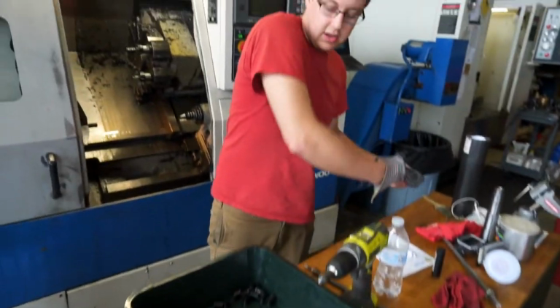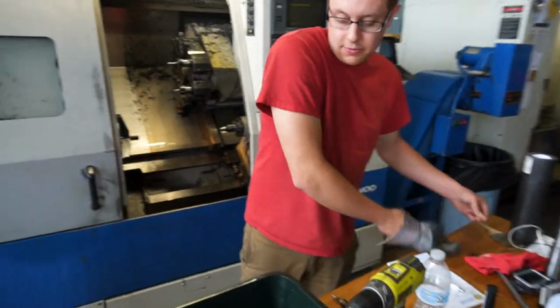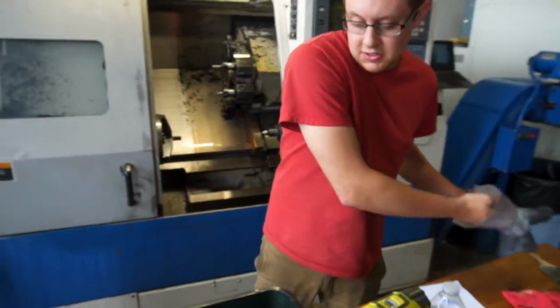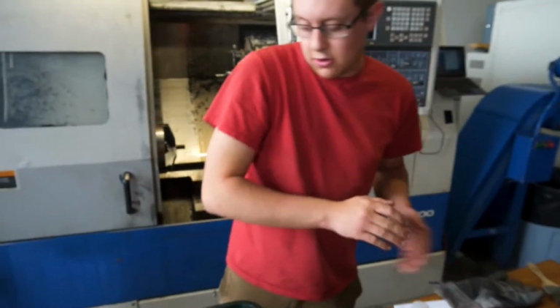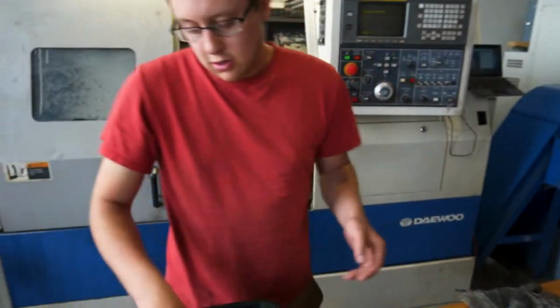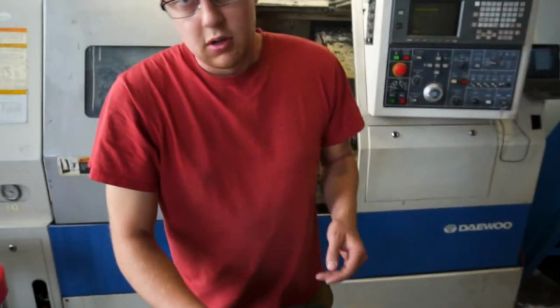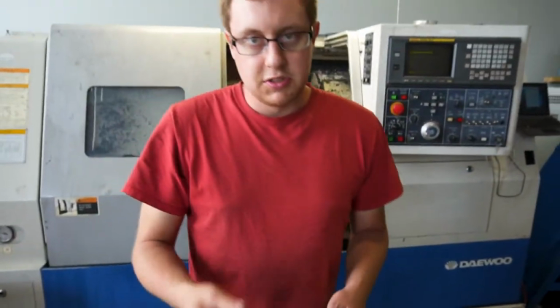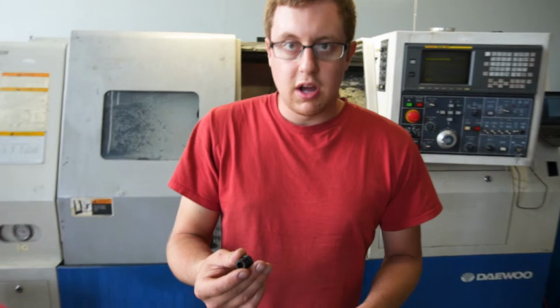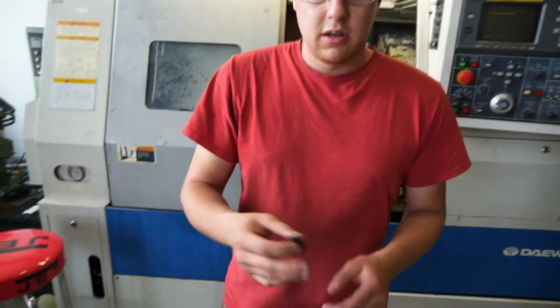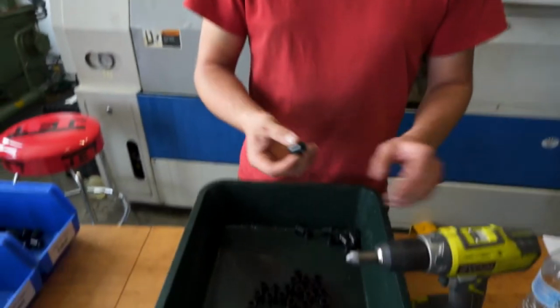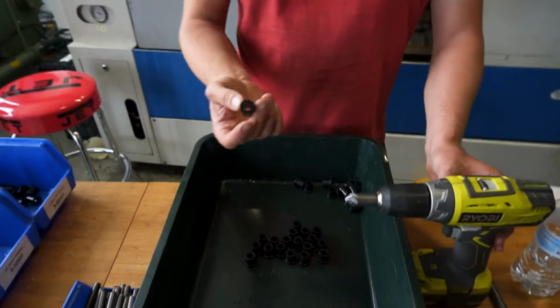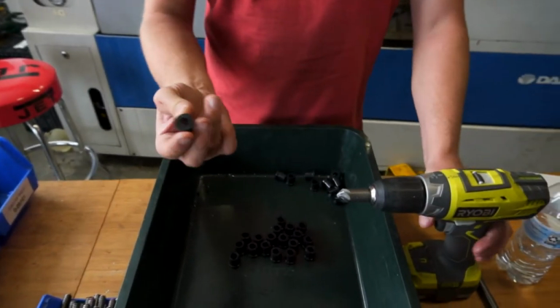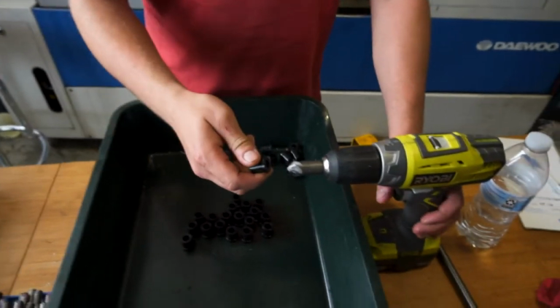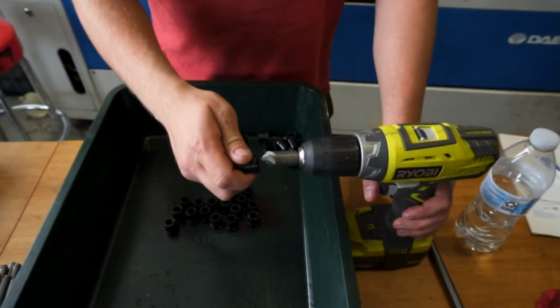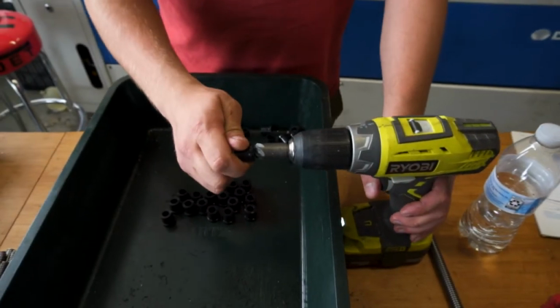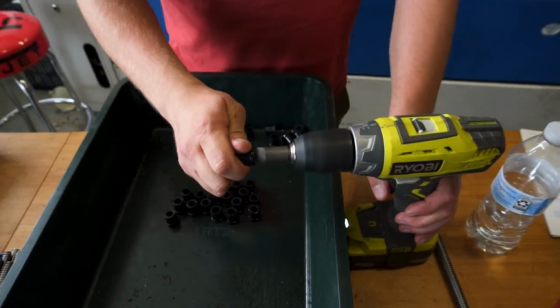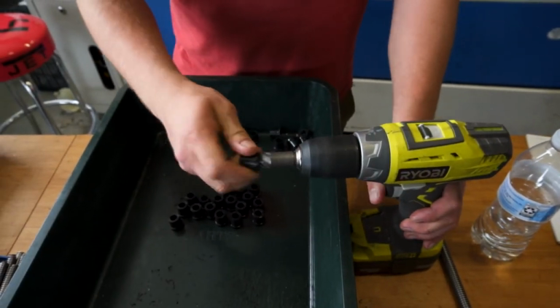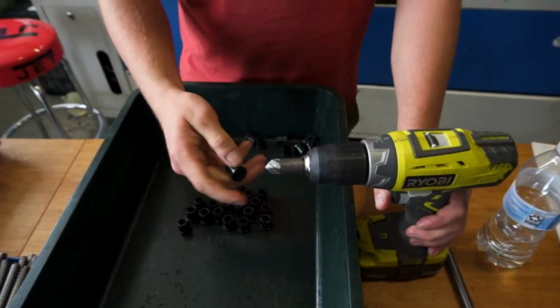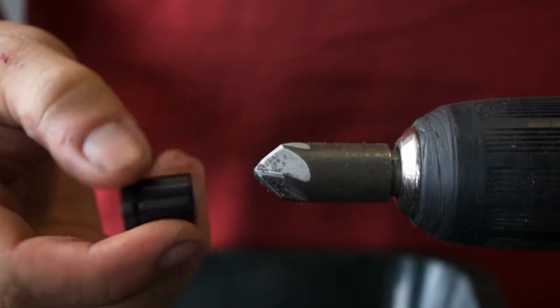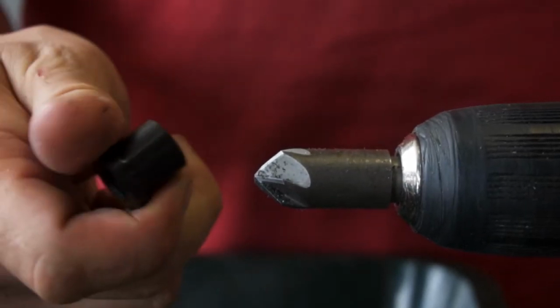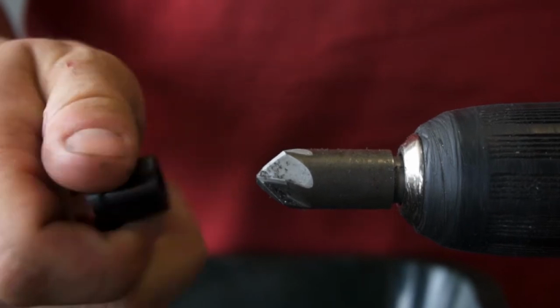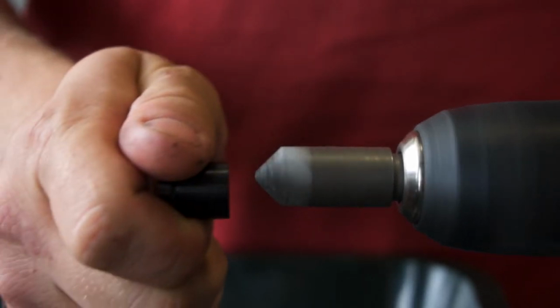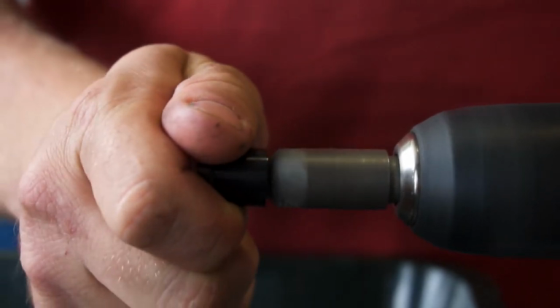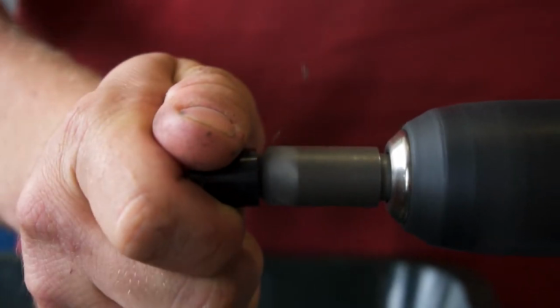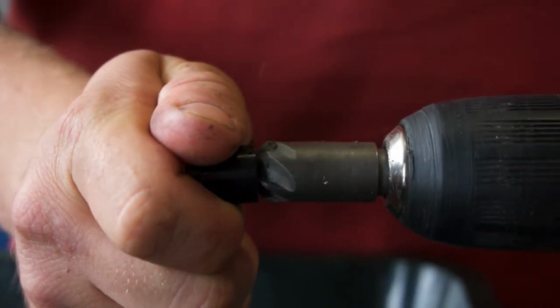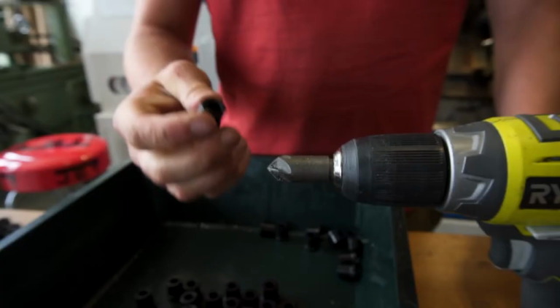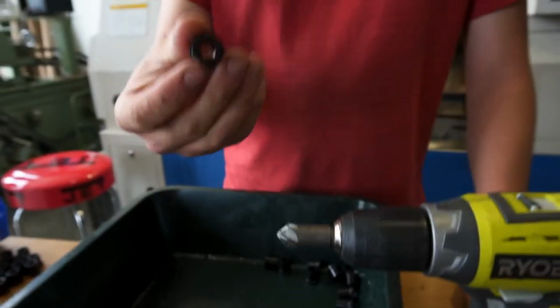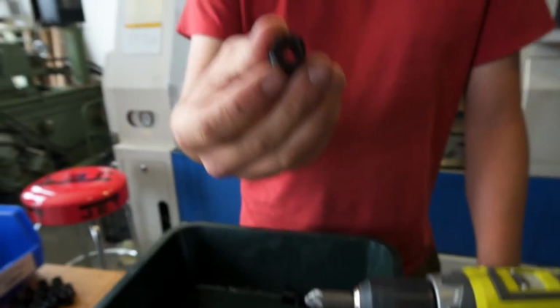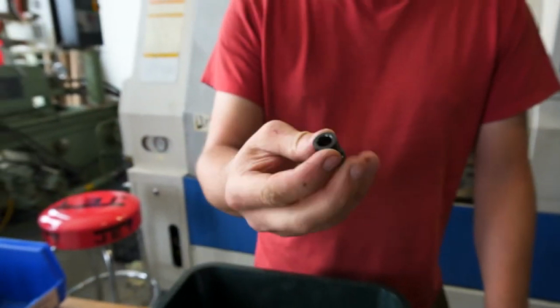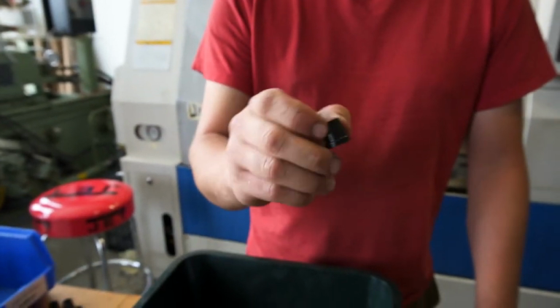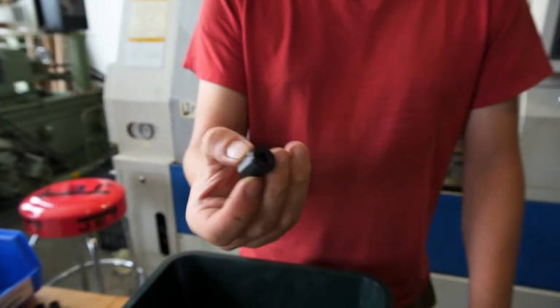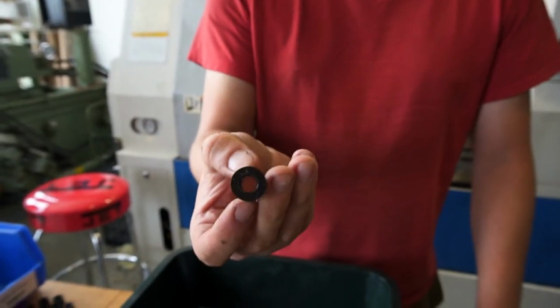The next step for these is after they've dried, I can just put them on the drill here and do a little chamfer, and now they'll fit on the lead screws.